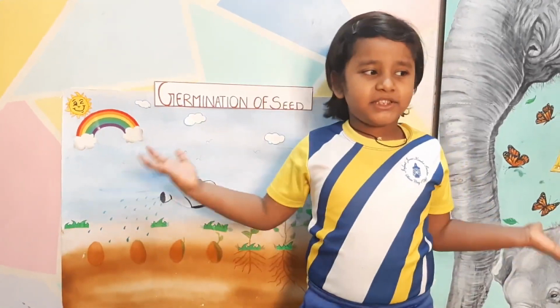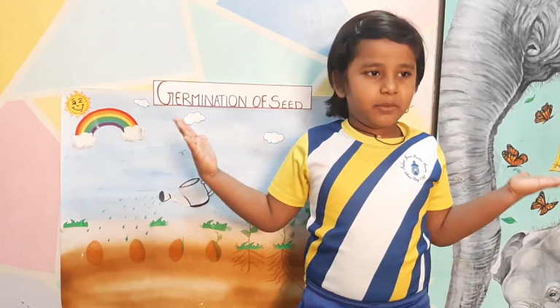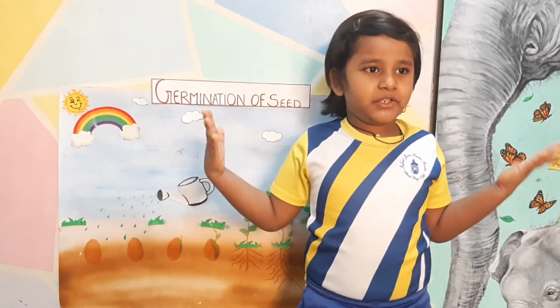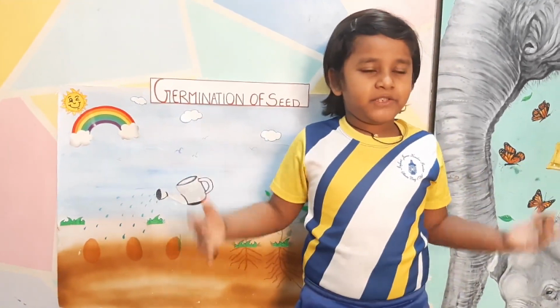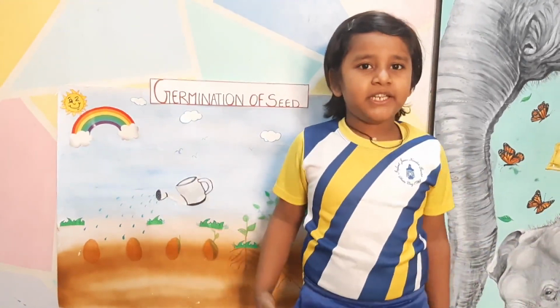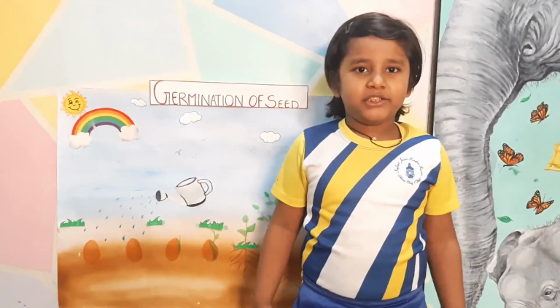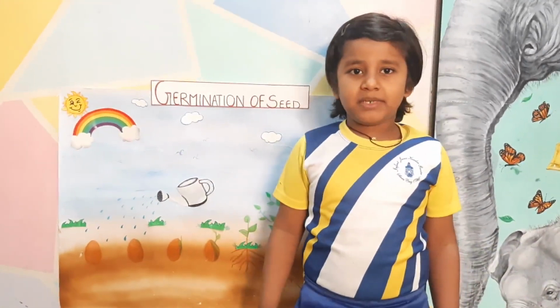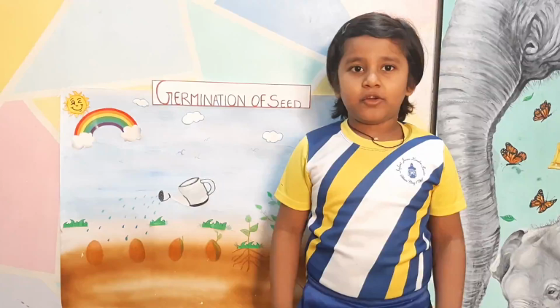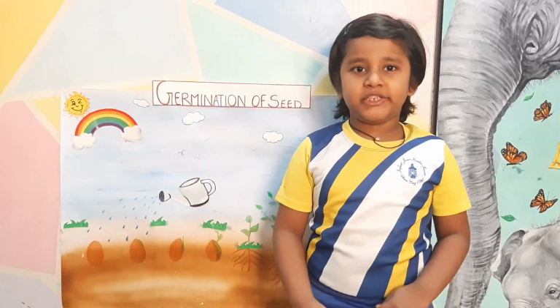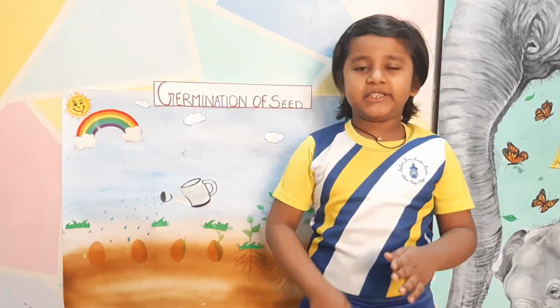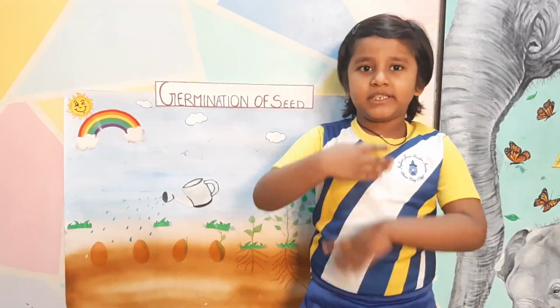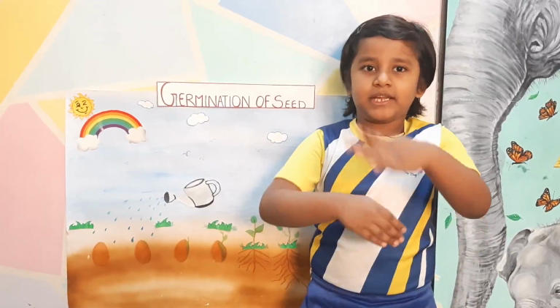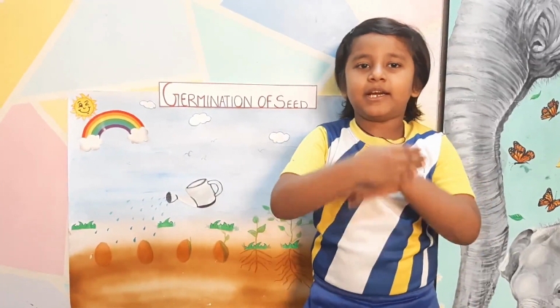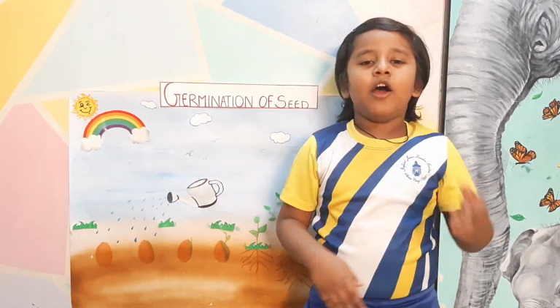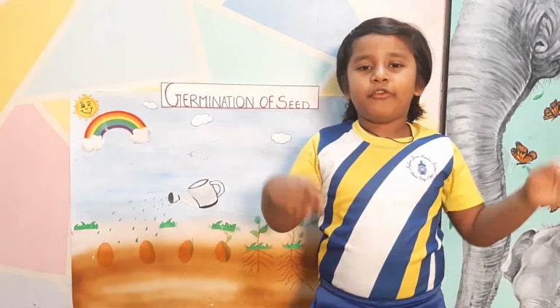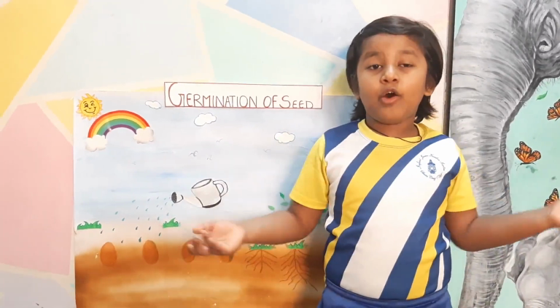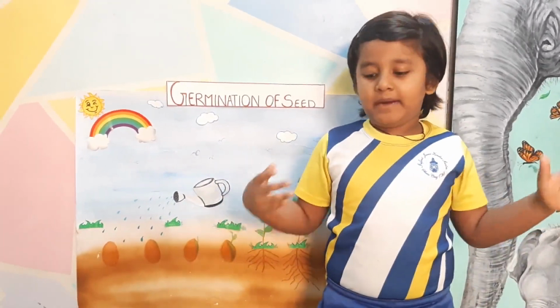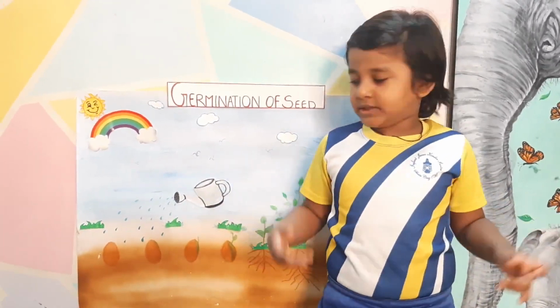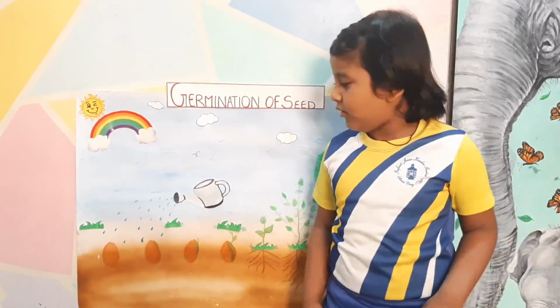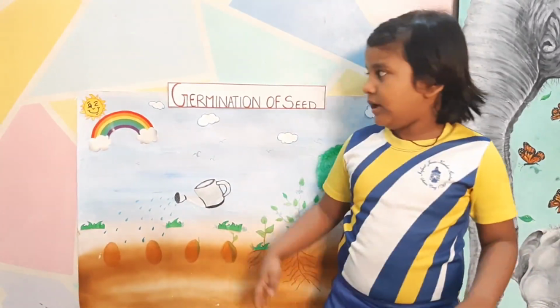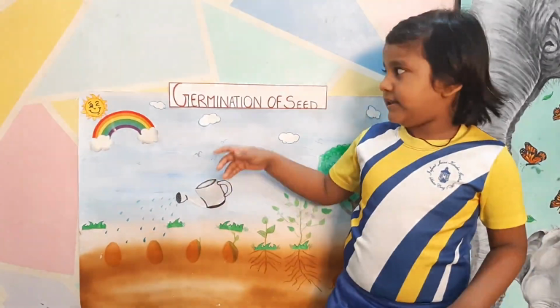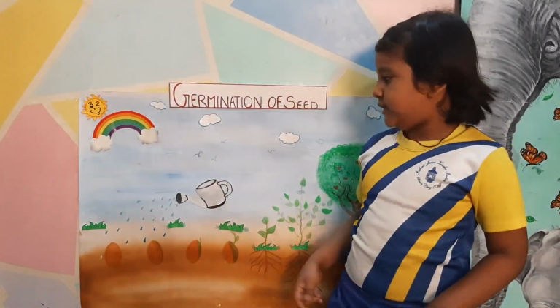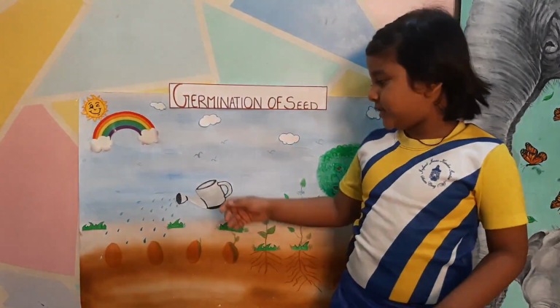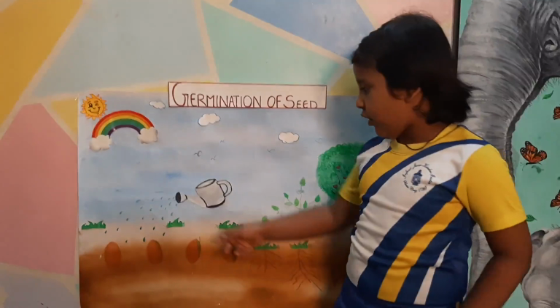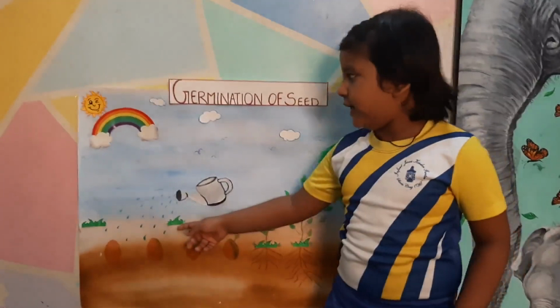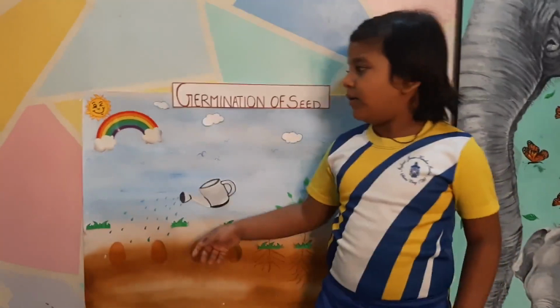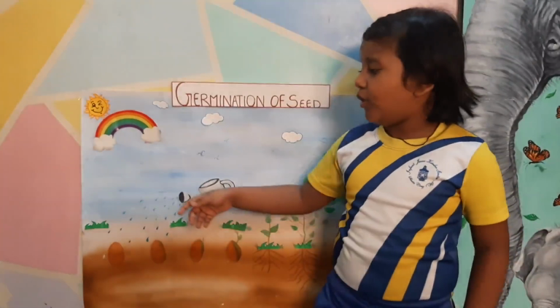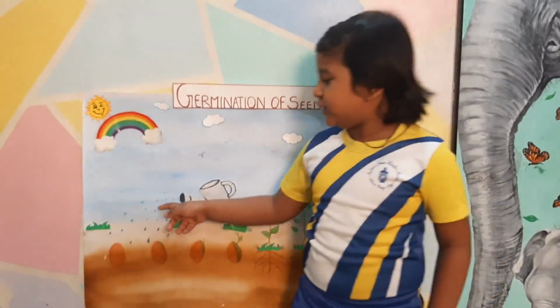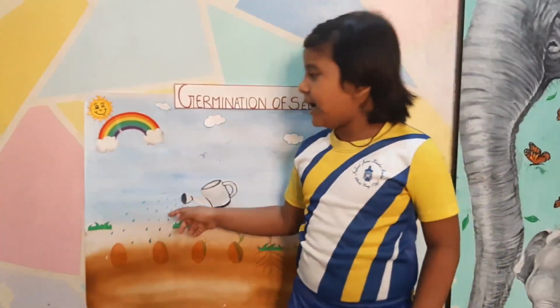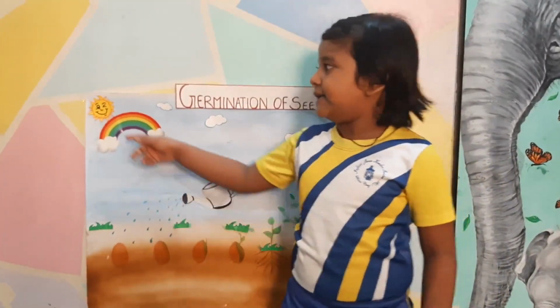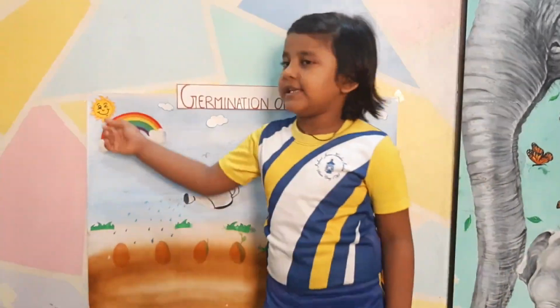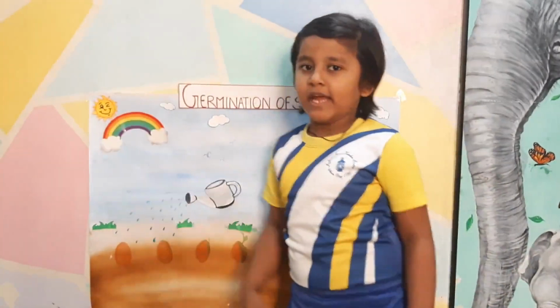What's germination of seed? The germination of seed is the cycle of how plants grow. It means soil, water and sunlight.